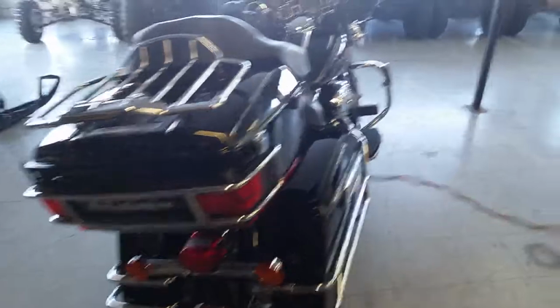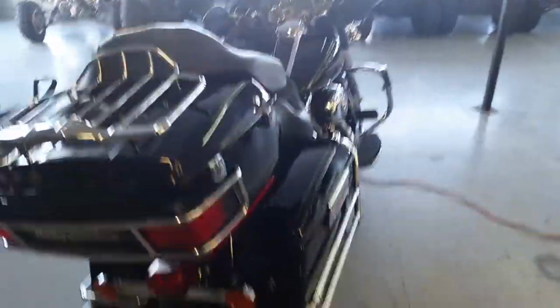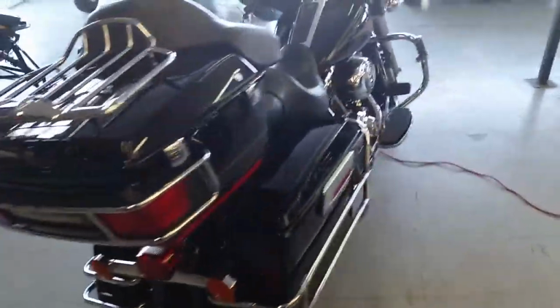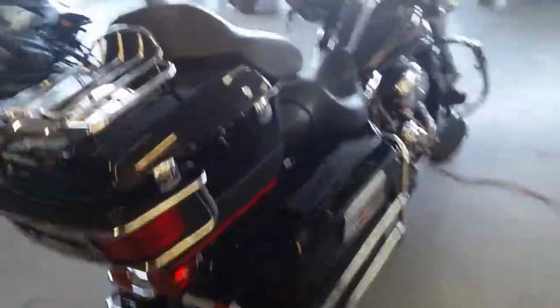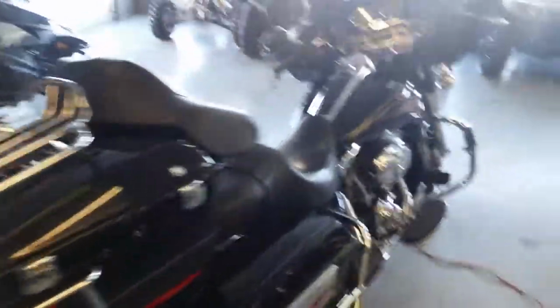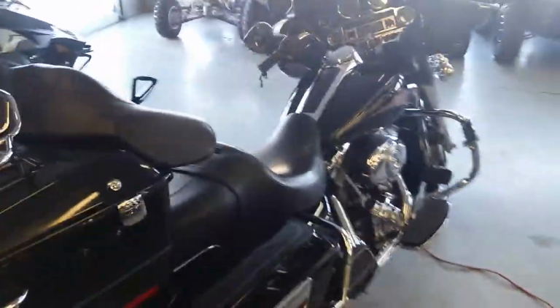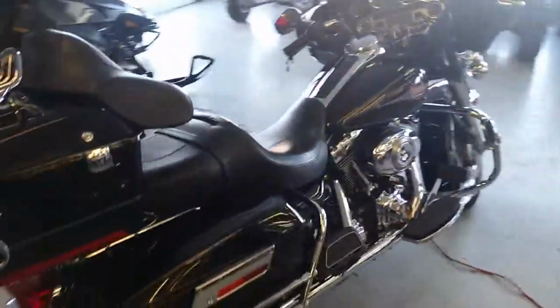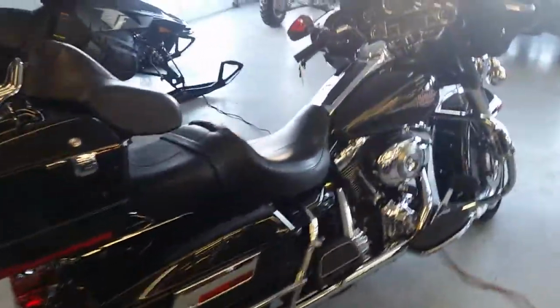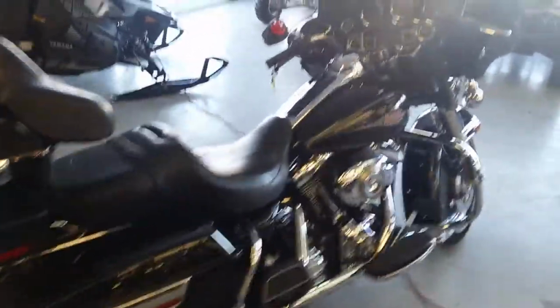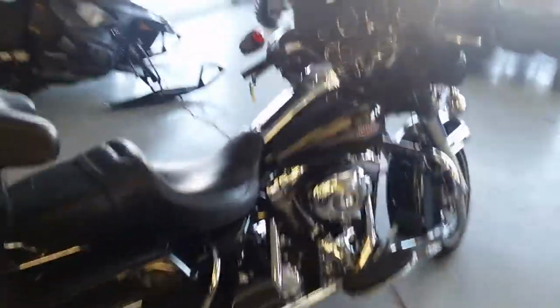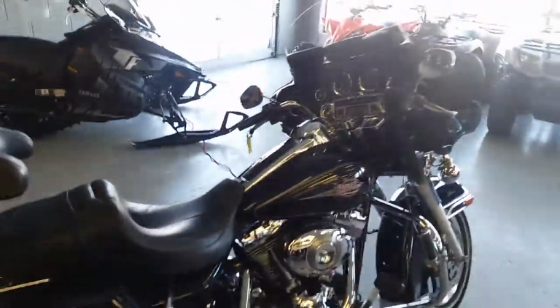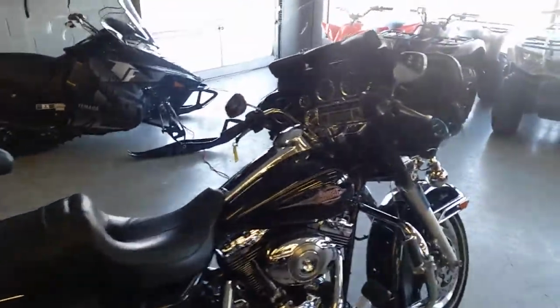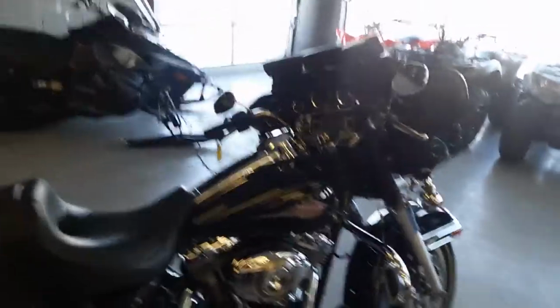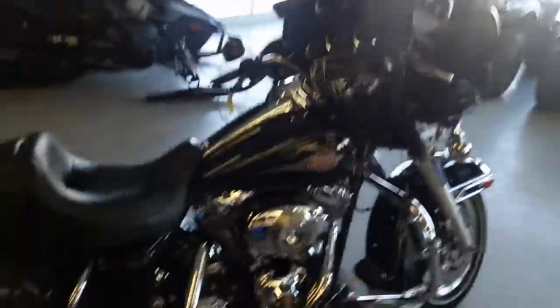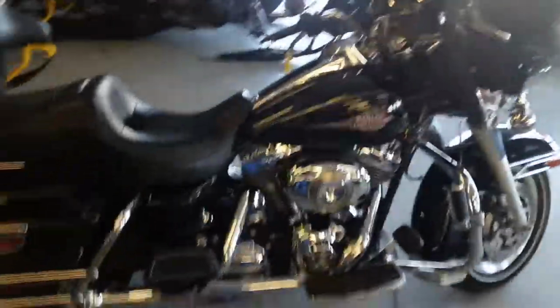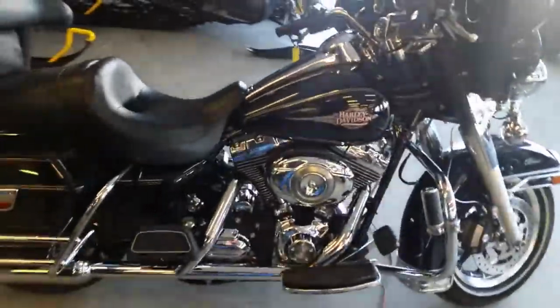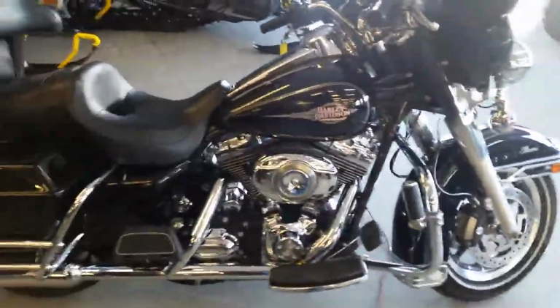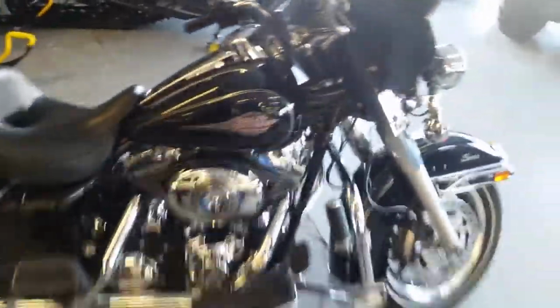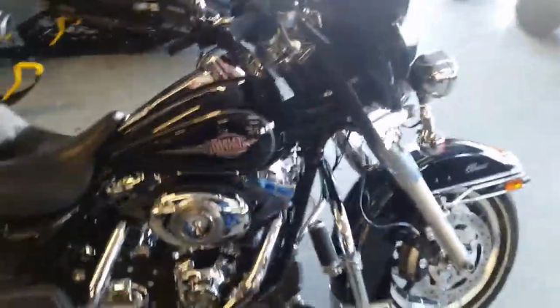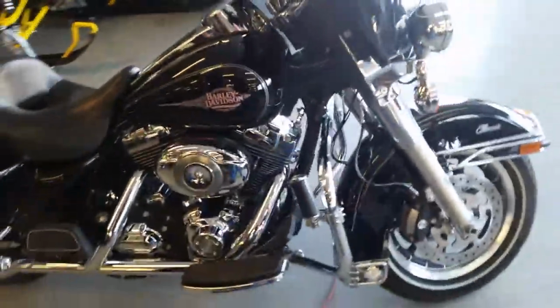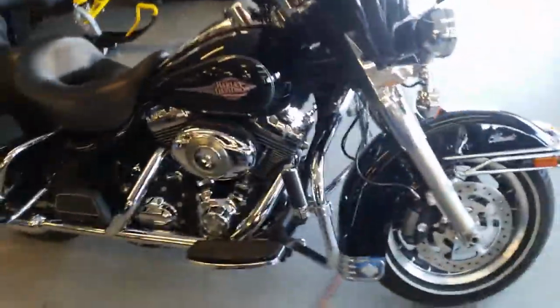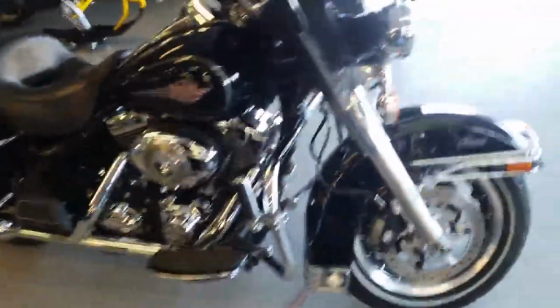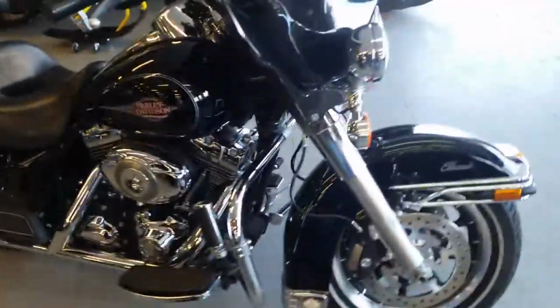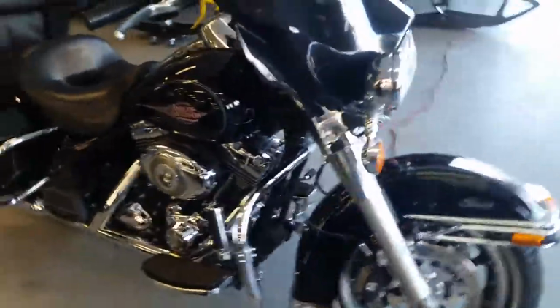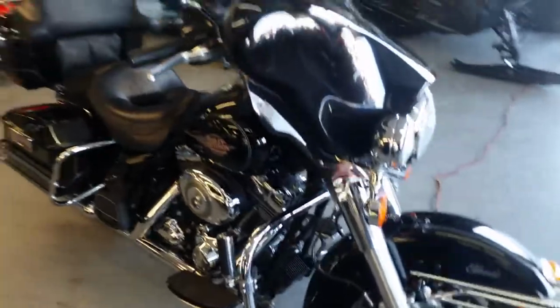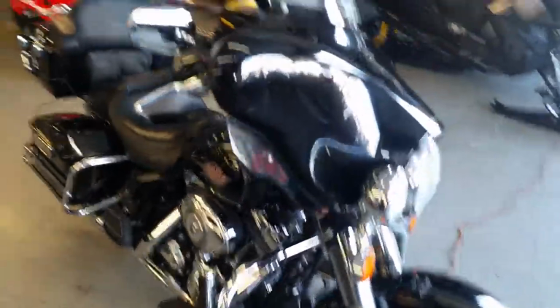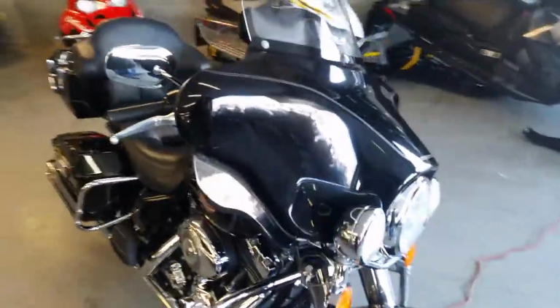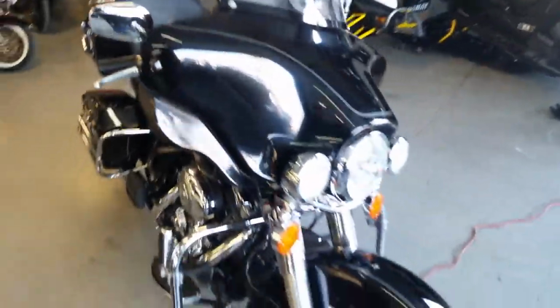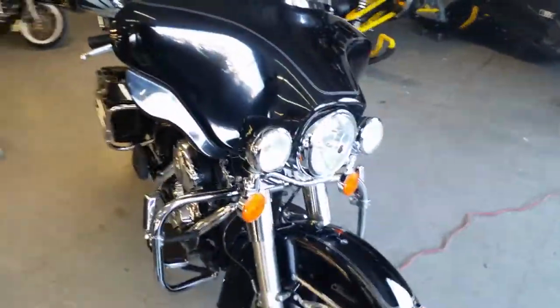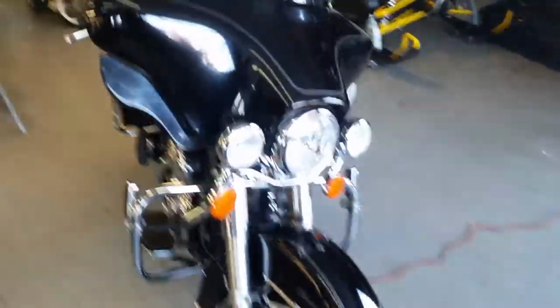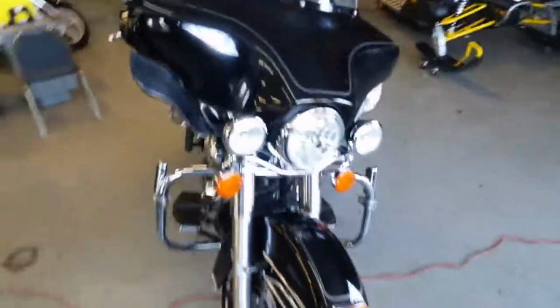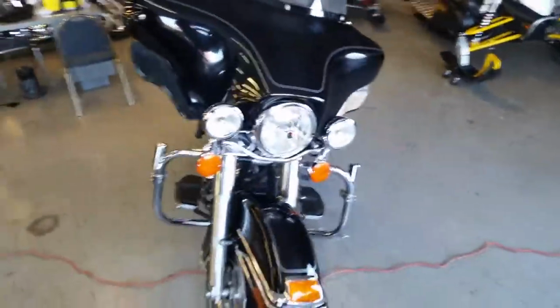It's in vivid black with pinstripe, it's a sharp clean bike as you can see from the video. CD player — this thing's loaded up with all the goodies. It's got highway bars with pegs. Super nice bike. You guys can hit the open road; this thing's going to move at $199 a month.